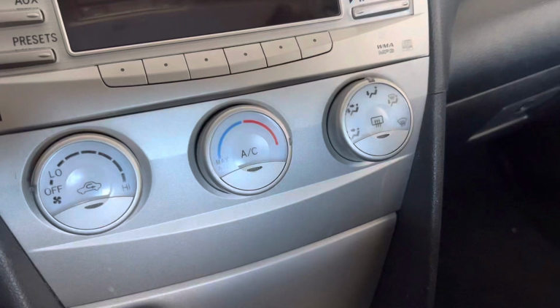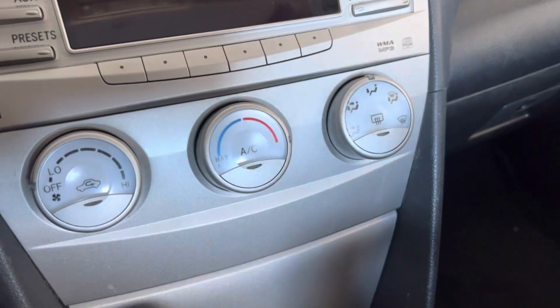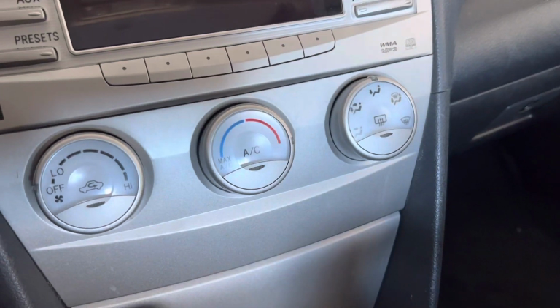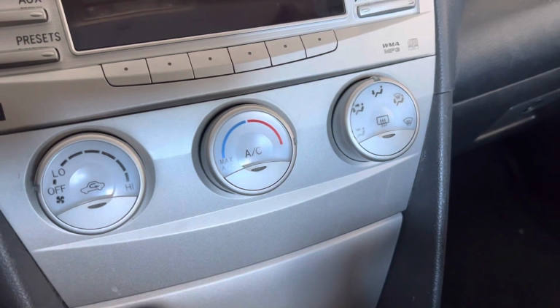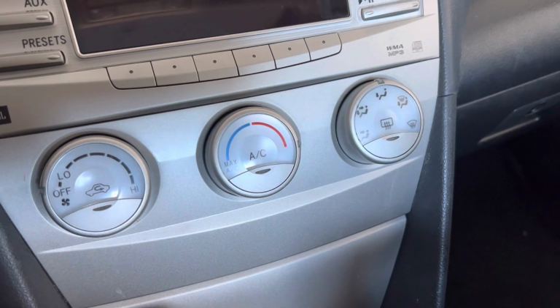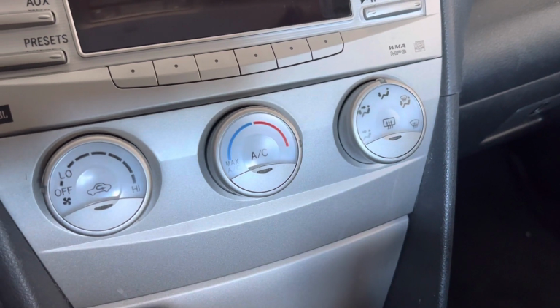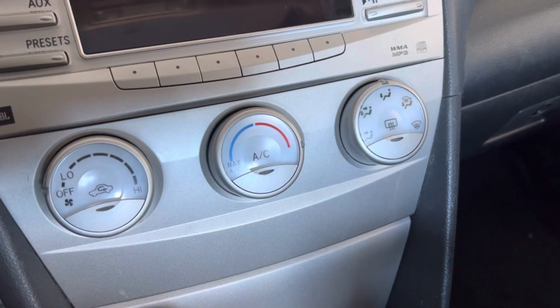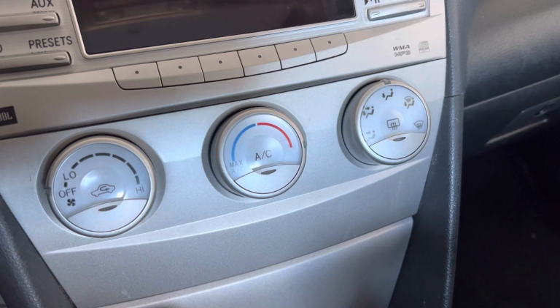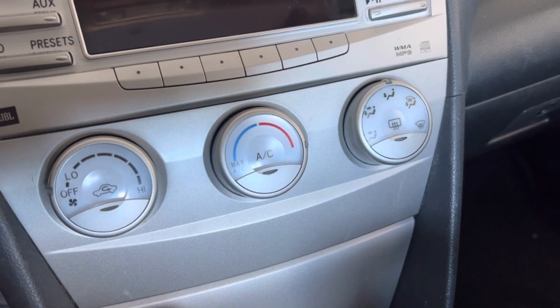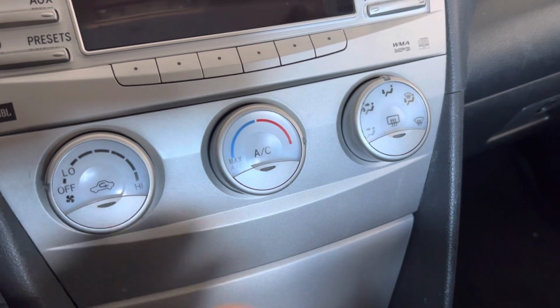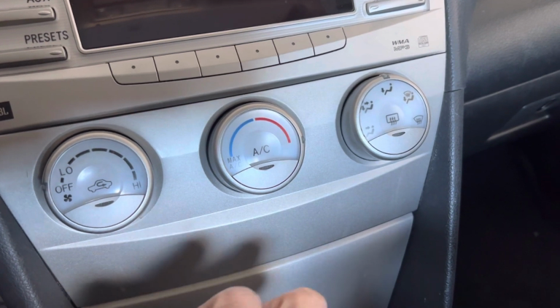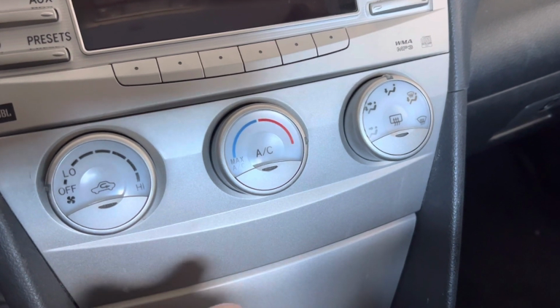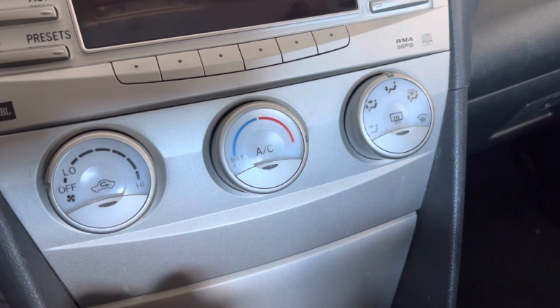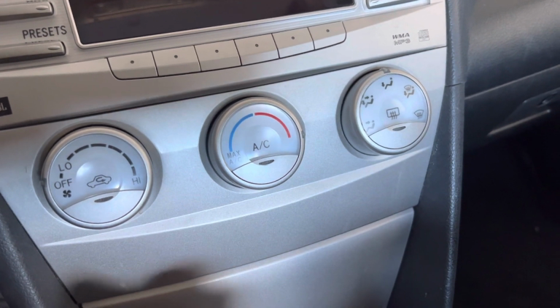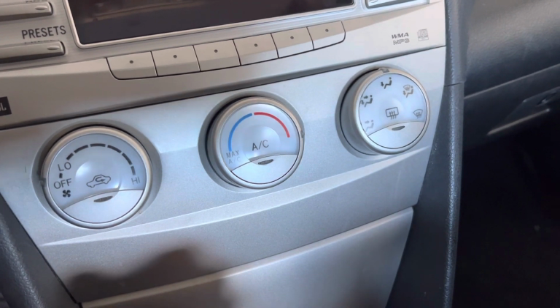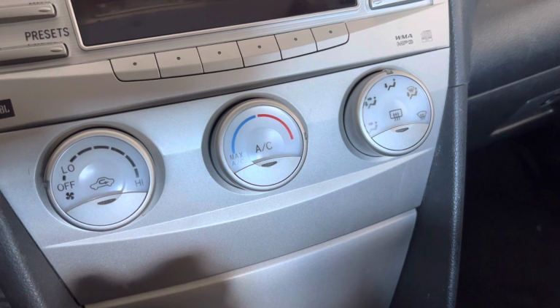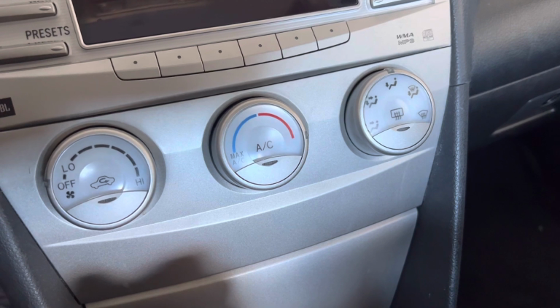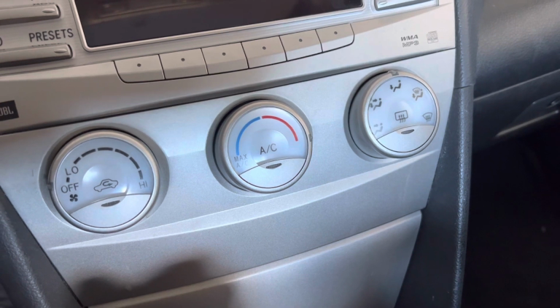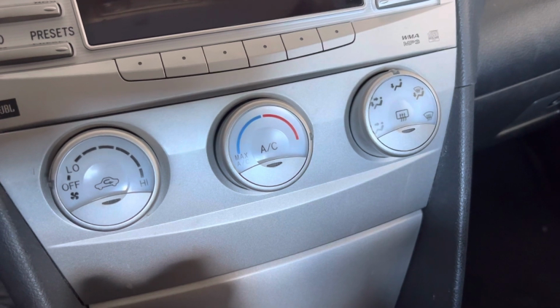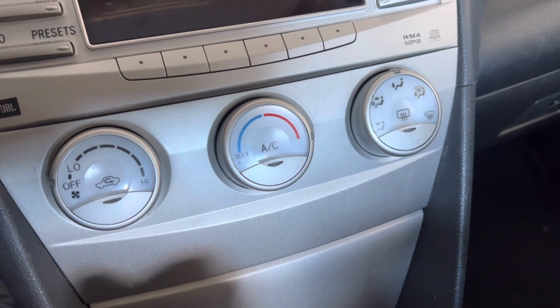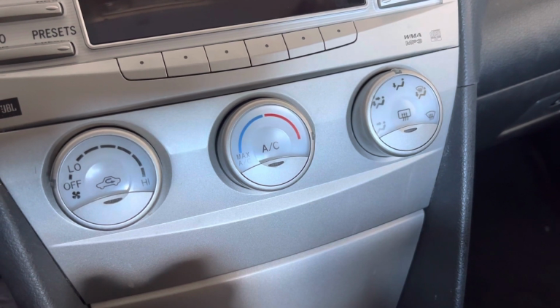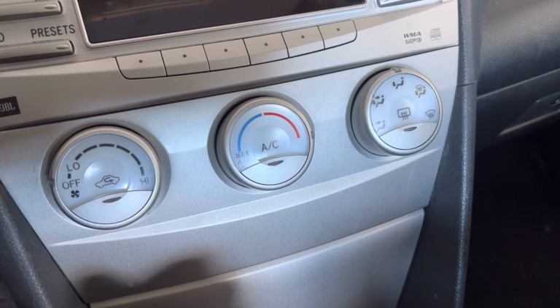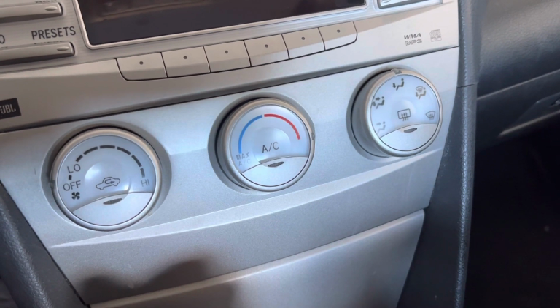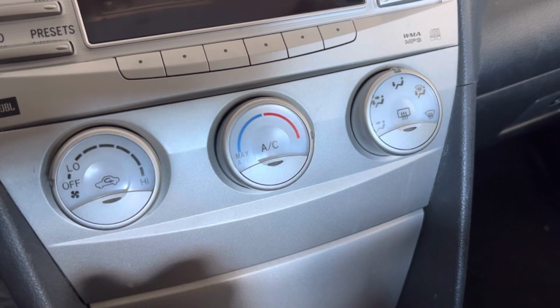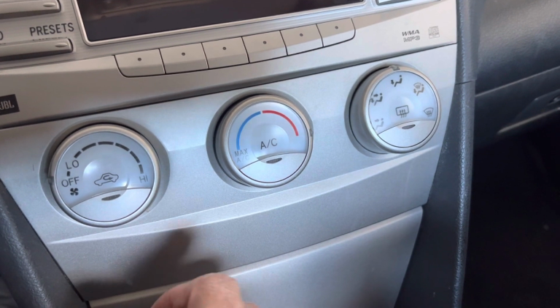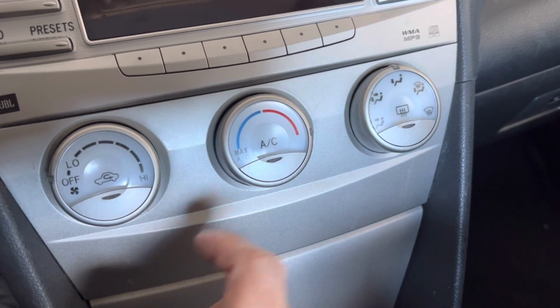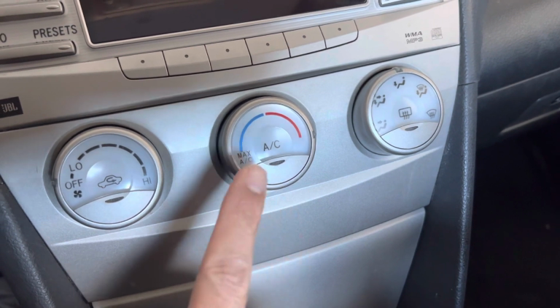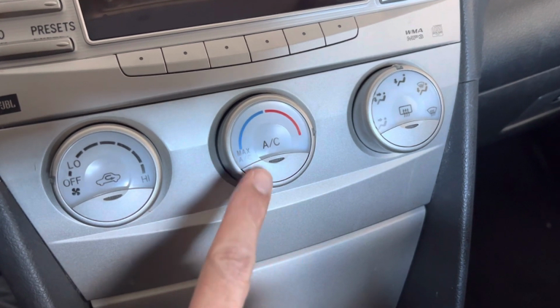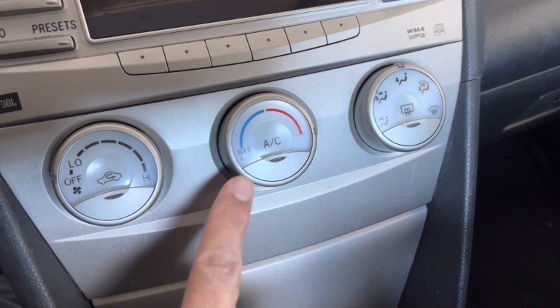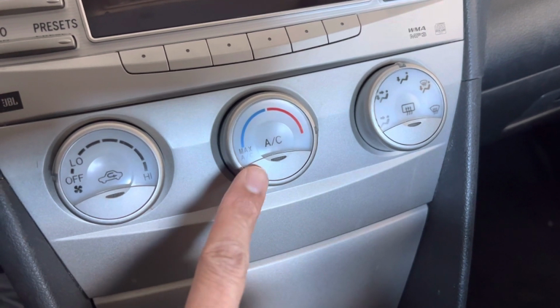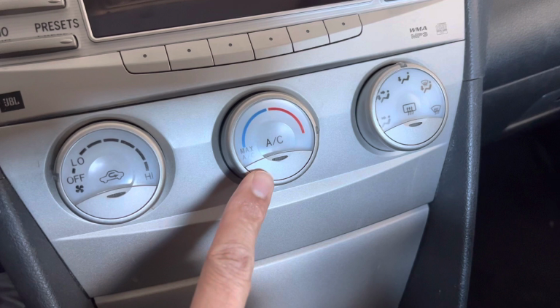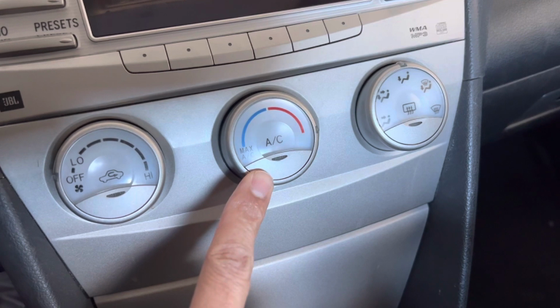In this video, I'm going to explain why it is better to have a climate control with a temperature control in your car rather than a manual system like this one.